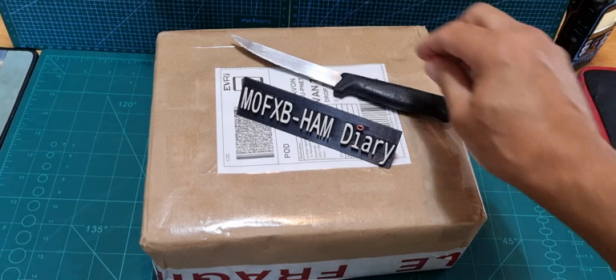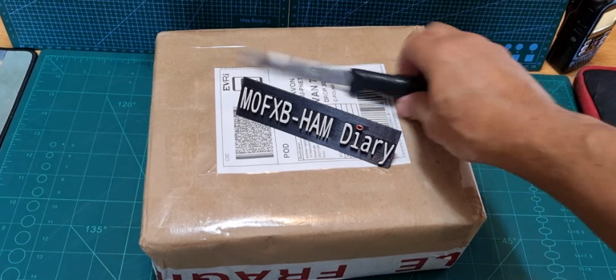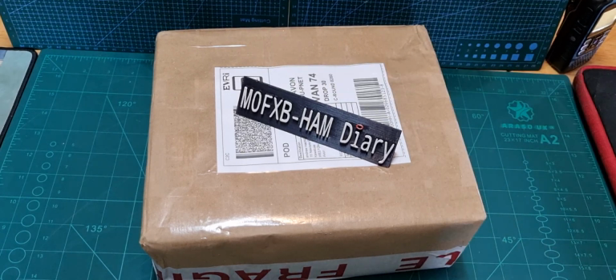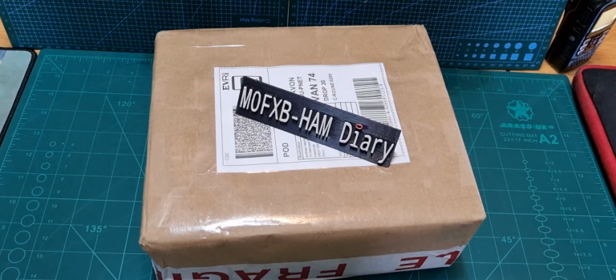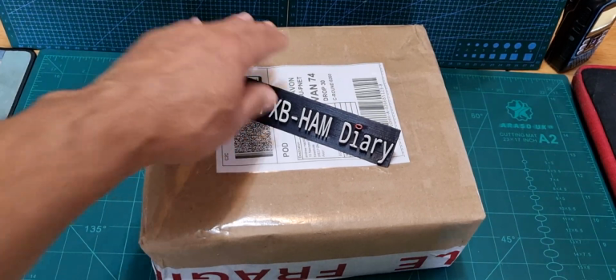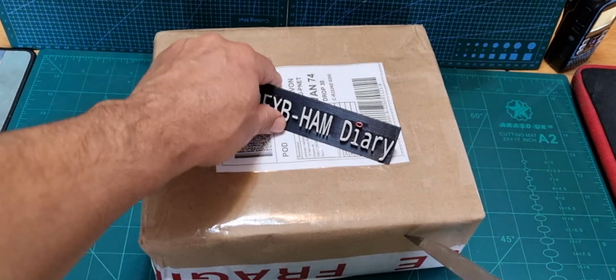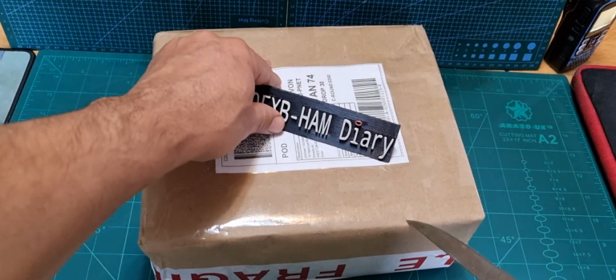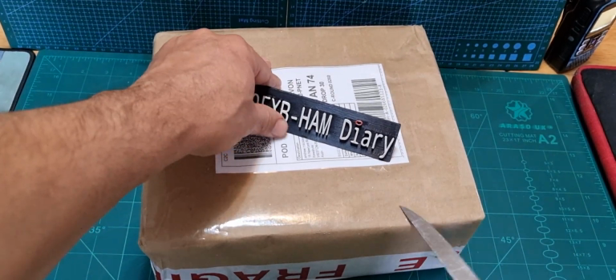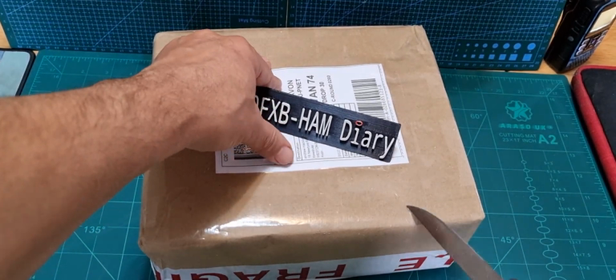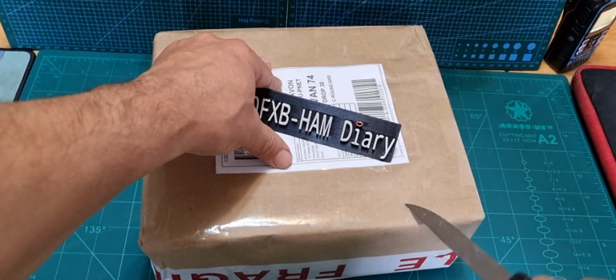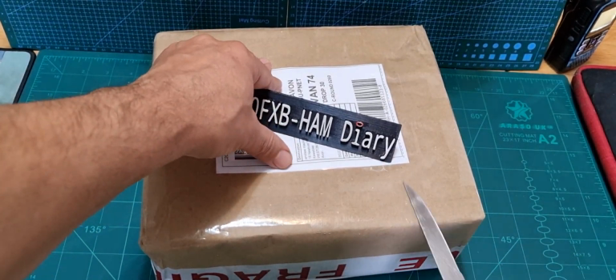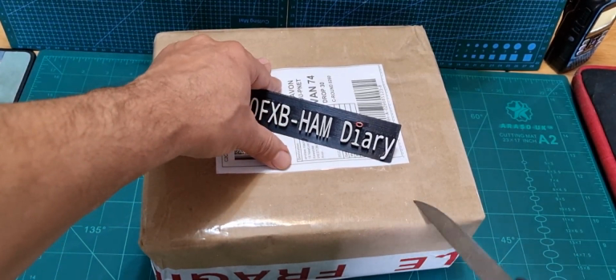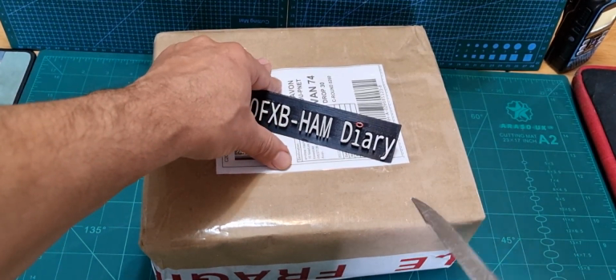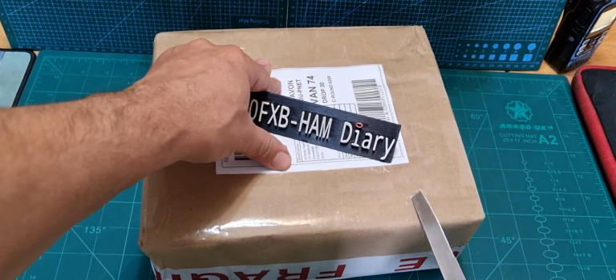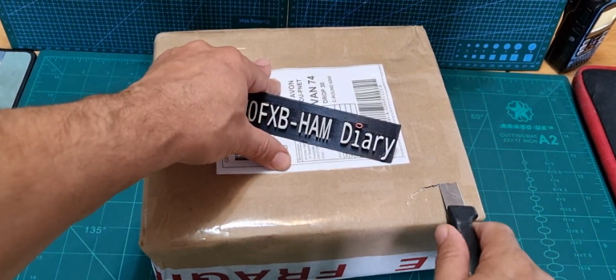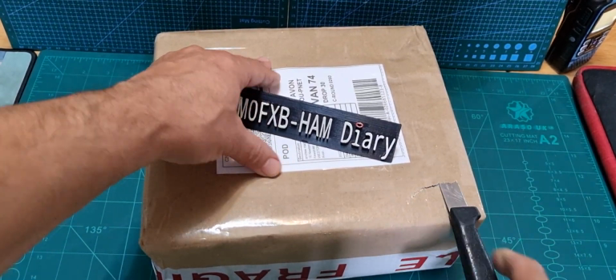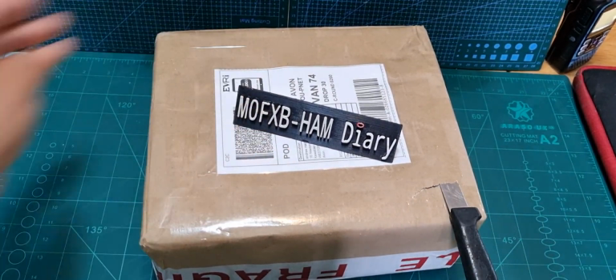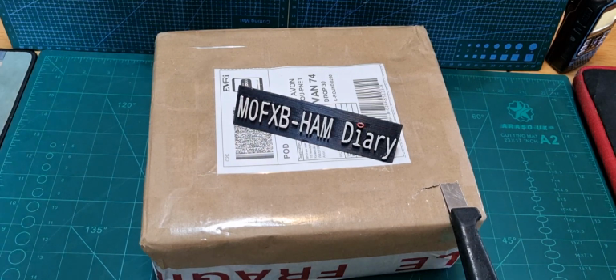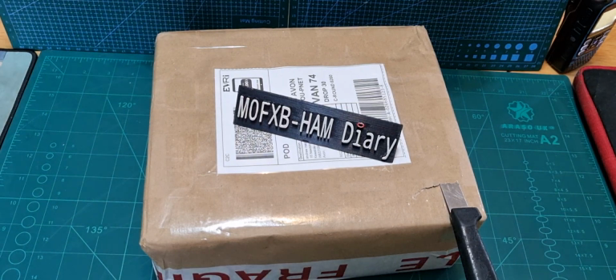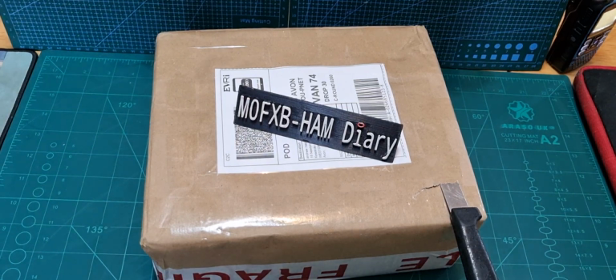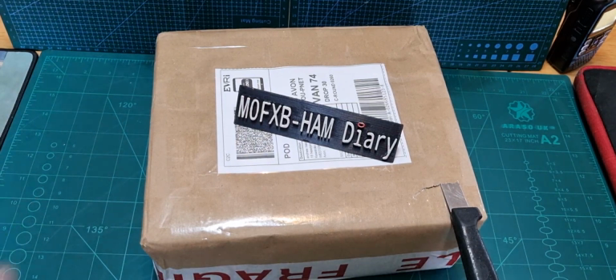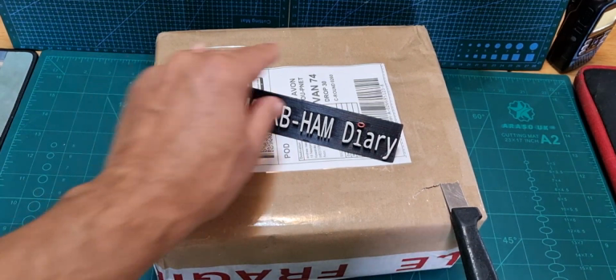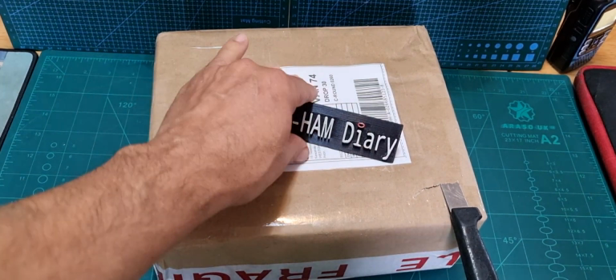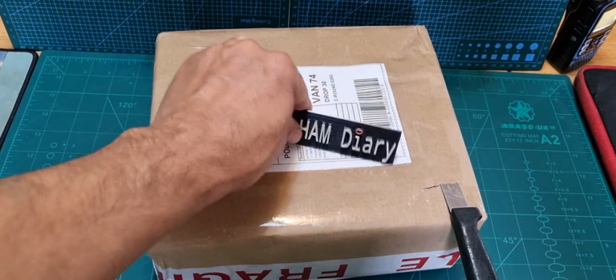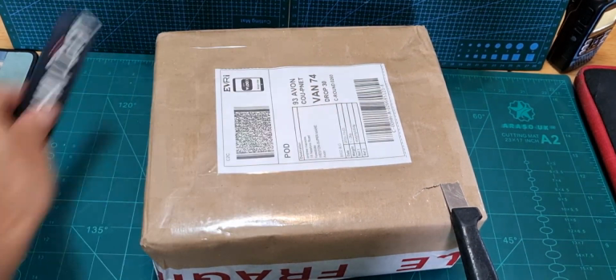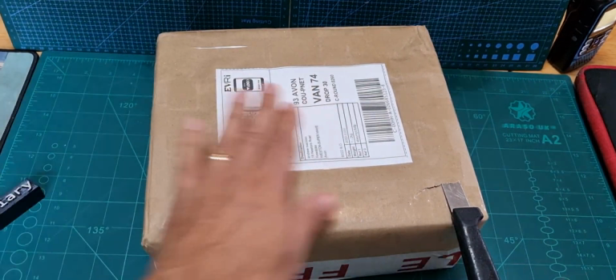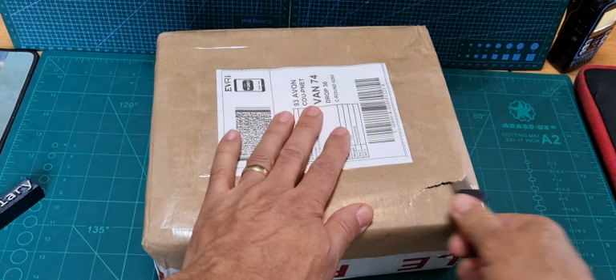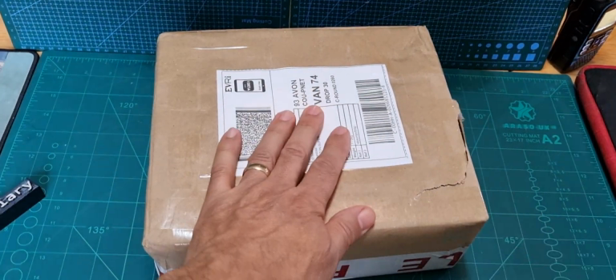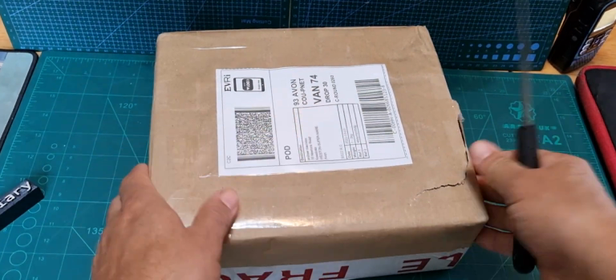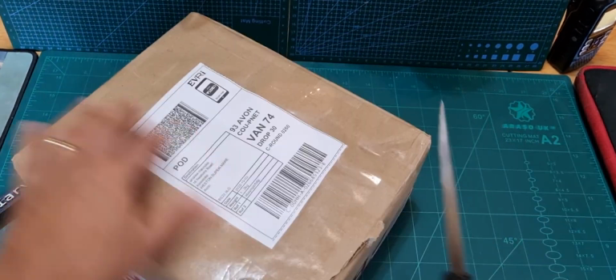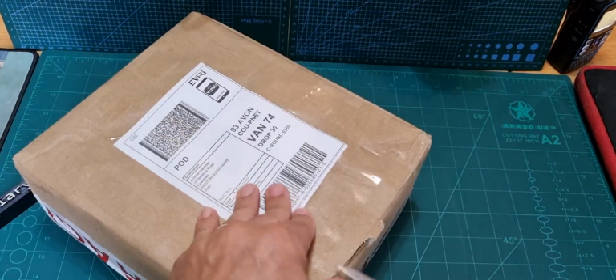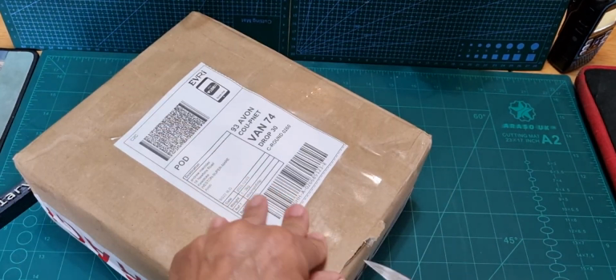Mzero FXB here, just a quick one on this power supply. I needed a portable power supply because the one I have was only 10 amp, believe it or not. So I got this thing — found it on eBay.